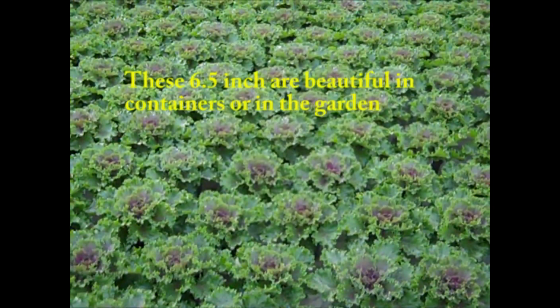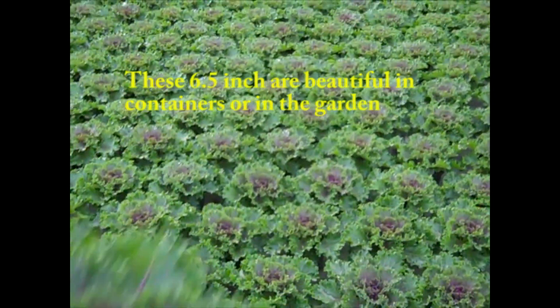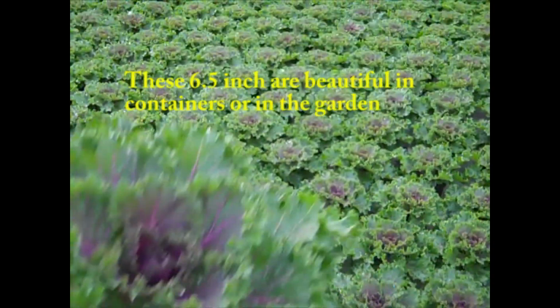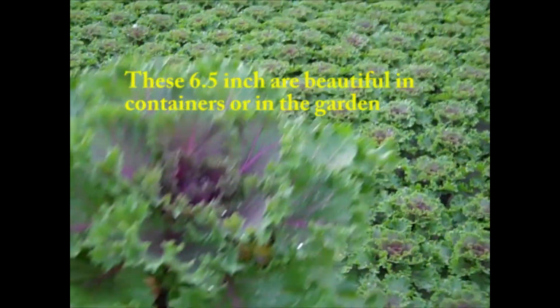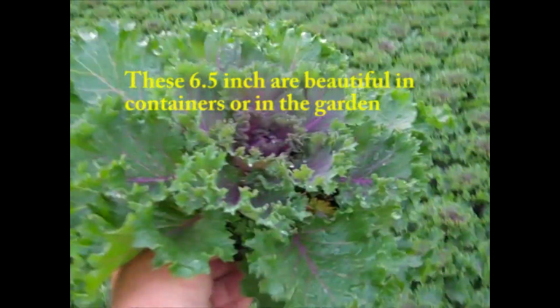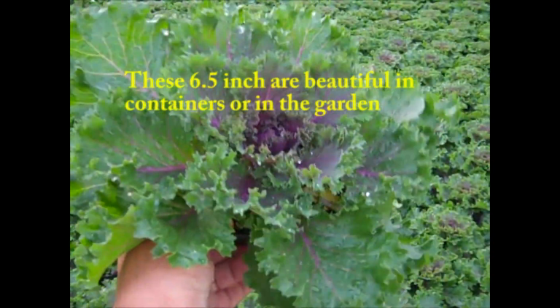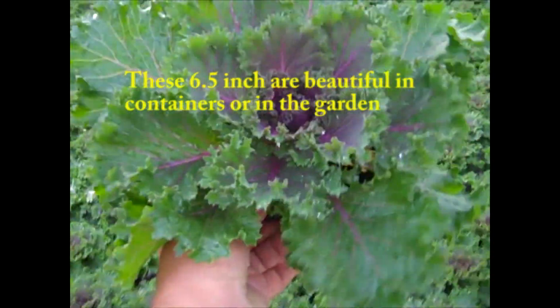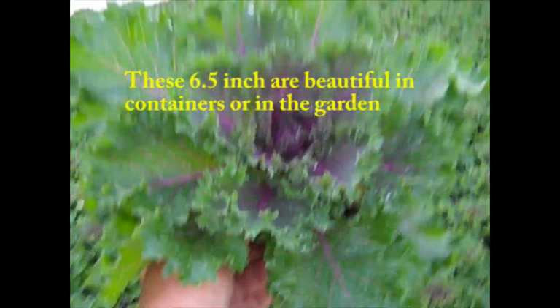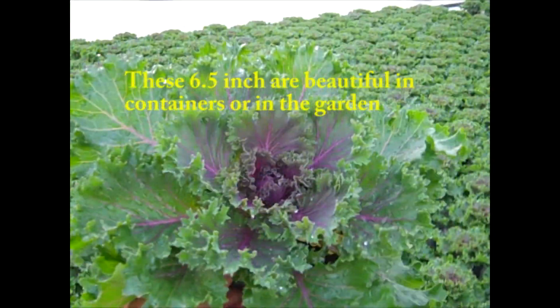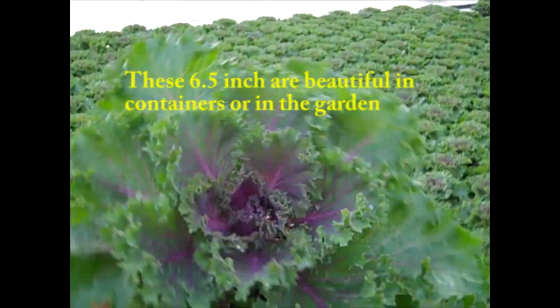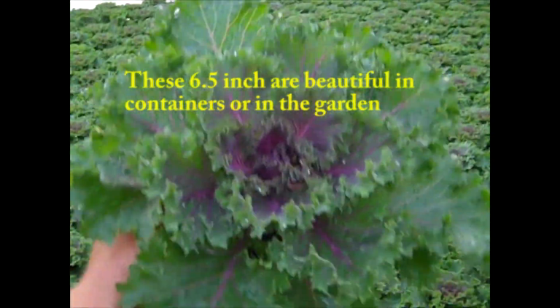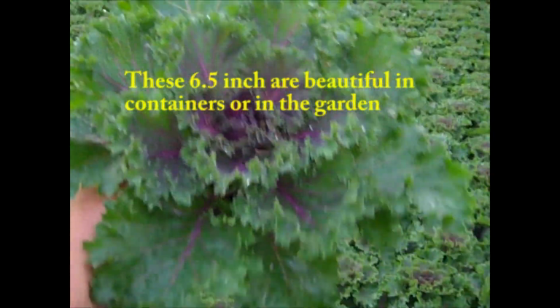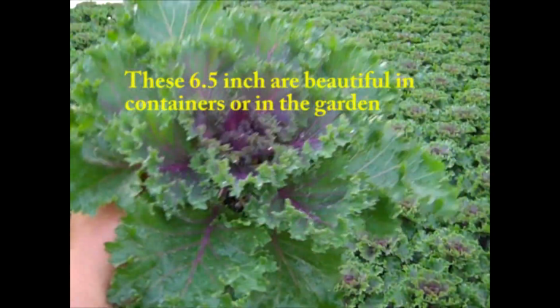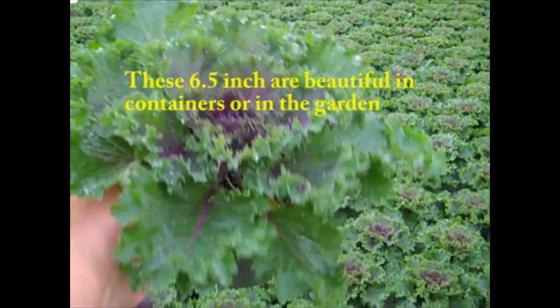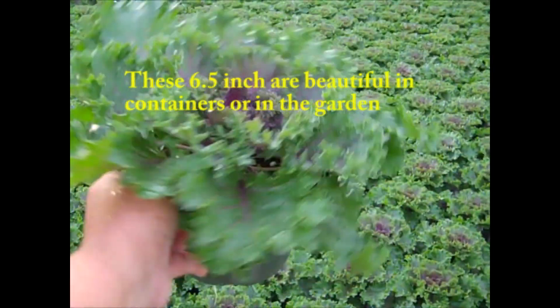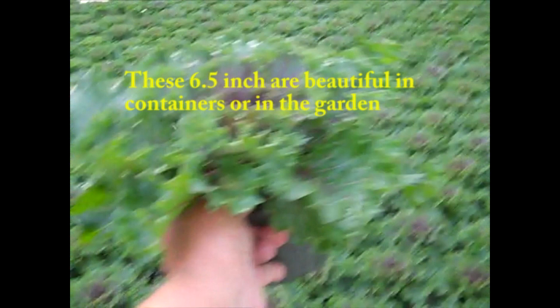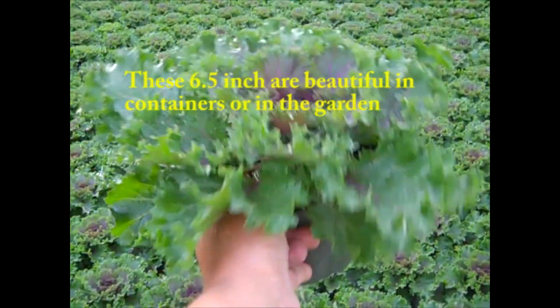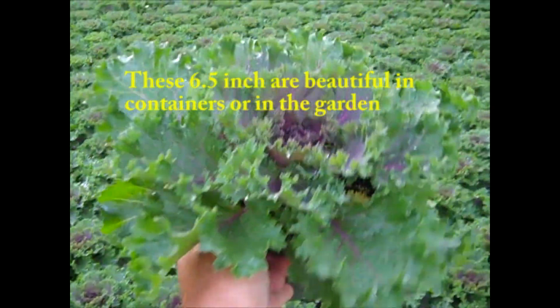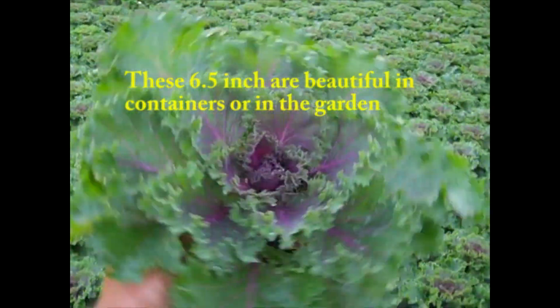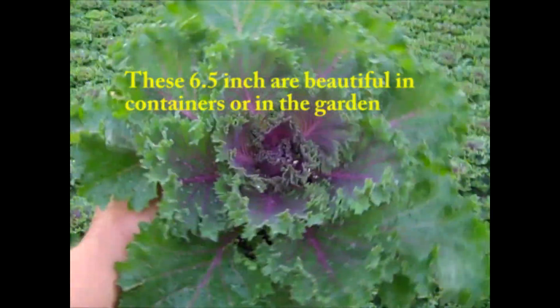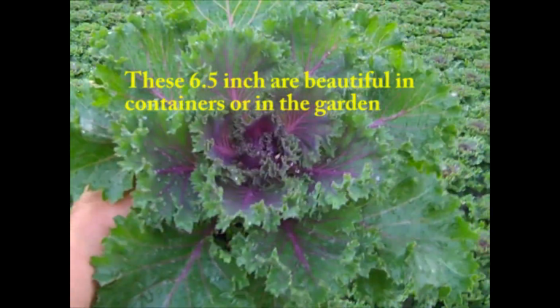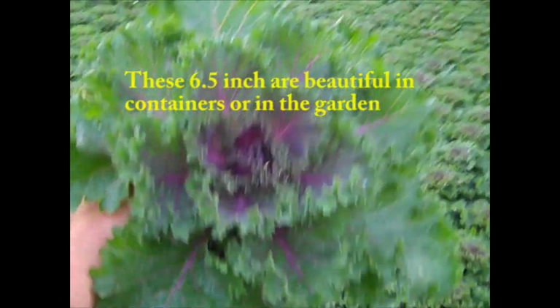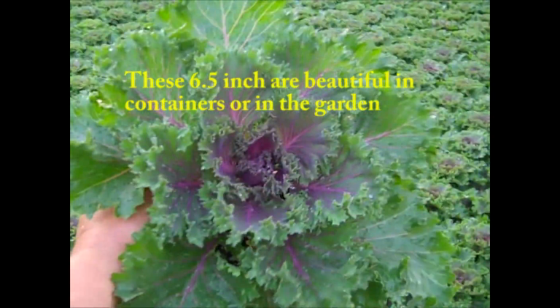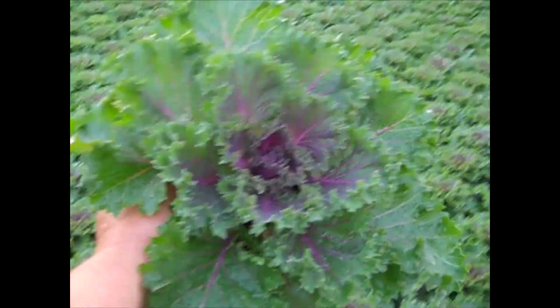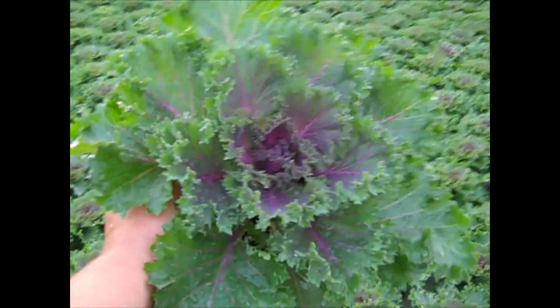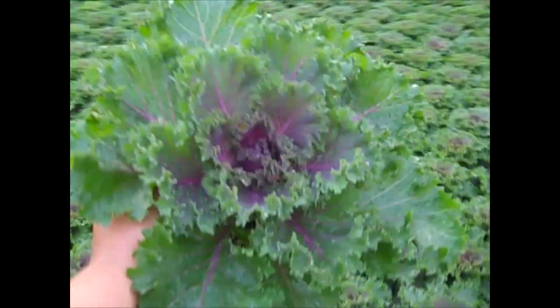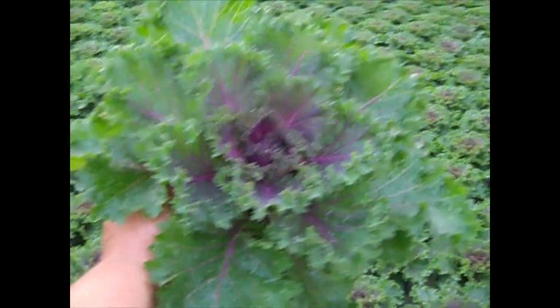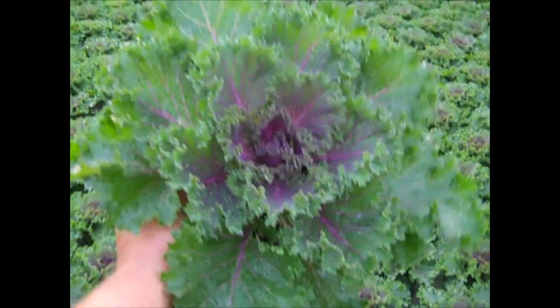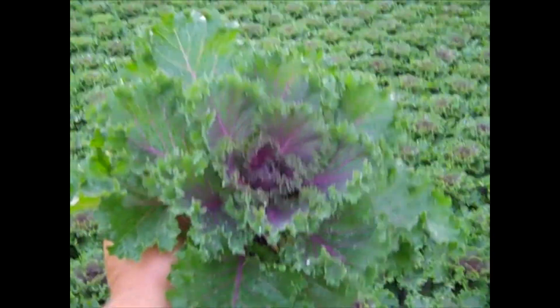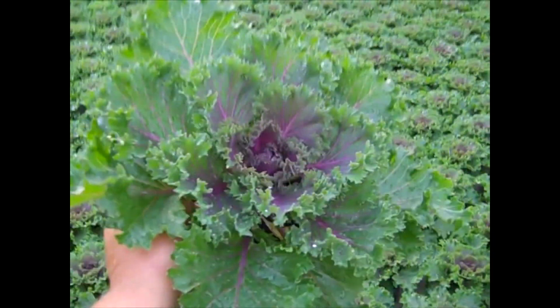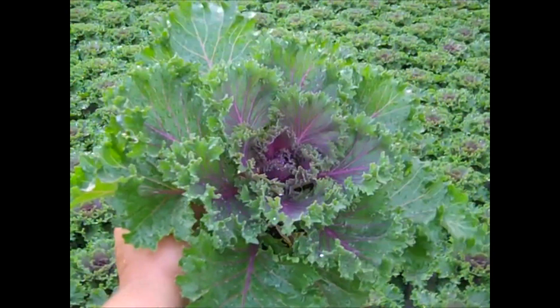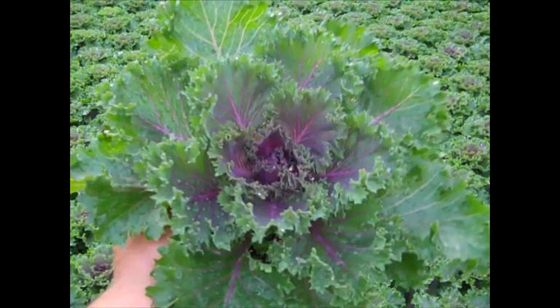Here we have another kale — this is Glamour Red. Again, nice frilly foliage on this one. Intense color. Beautiful.